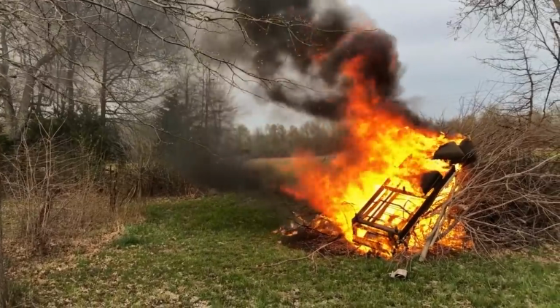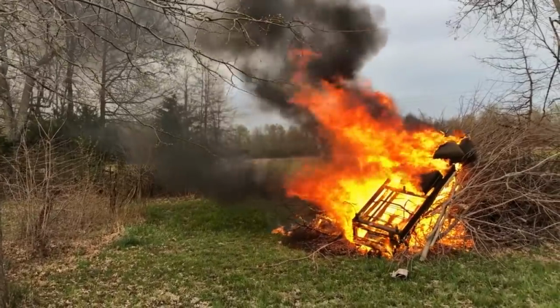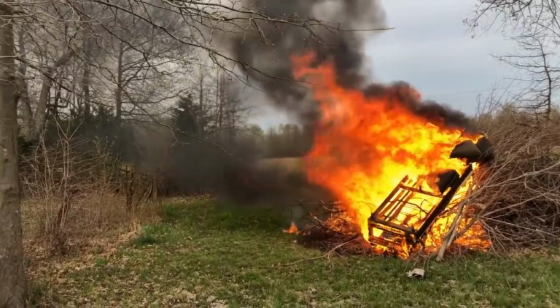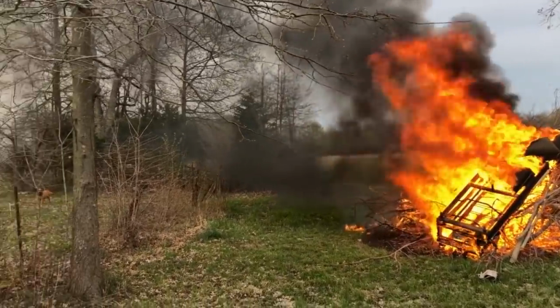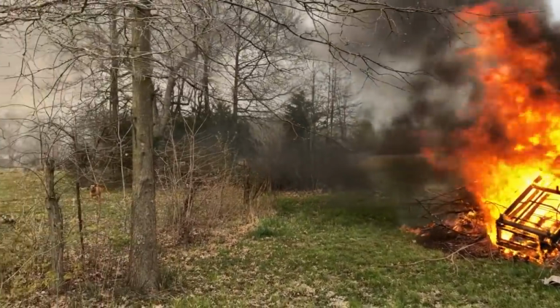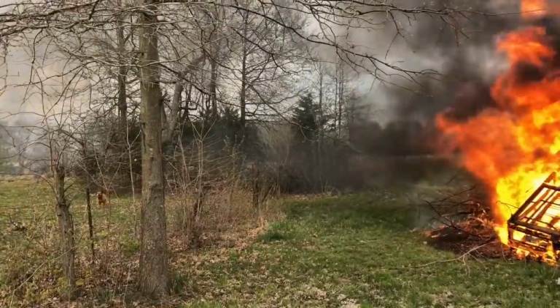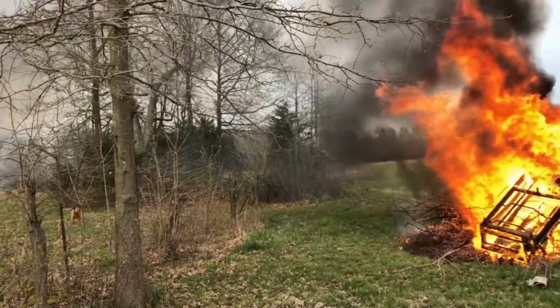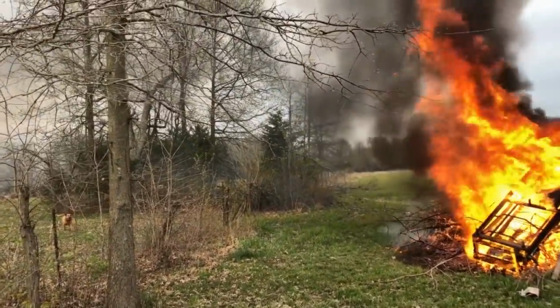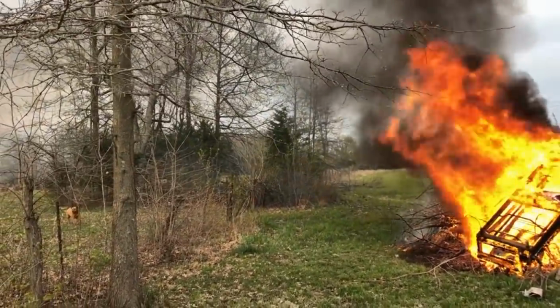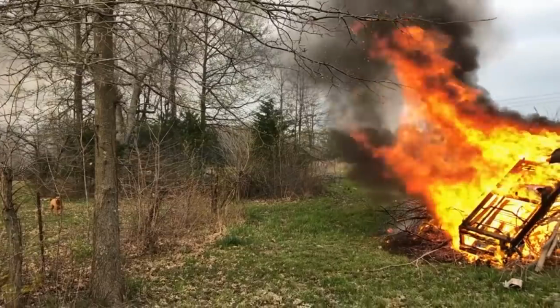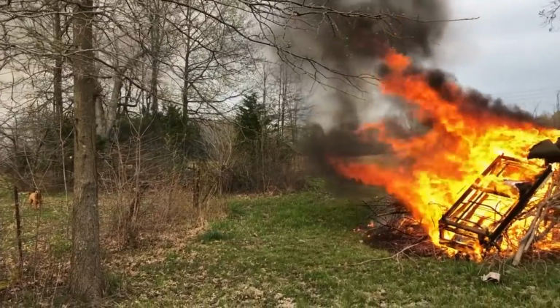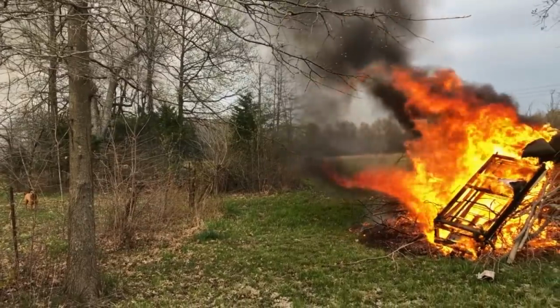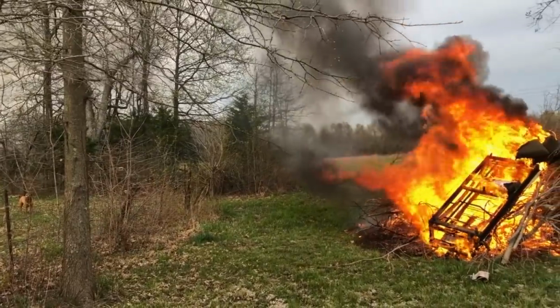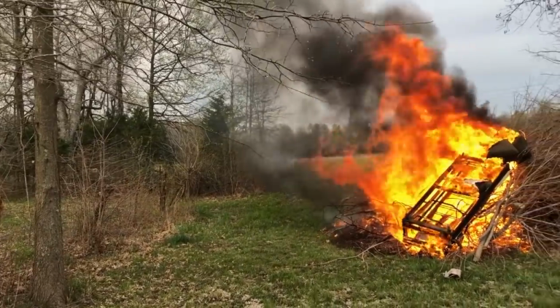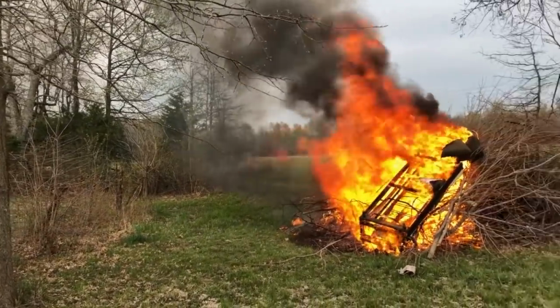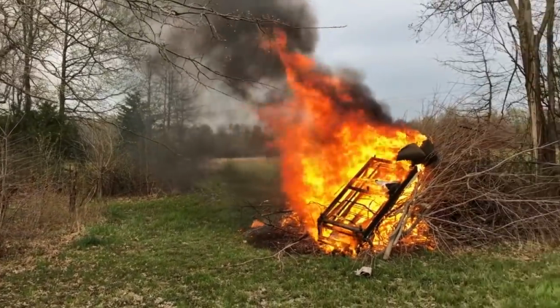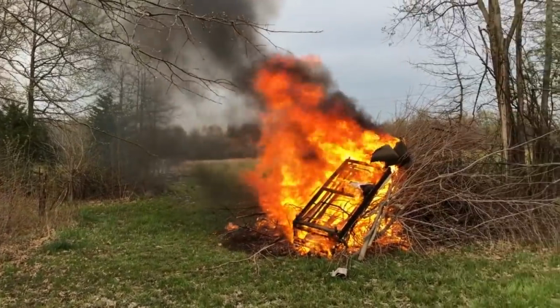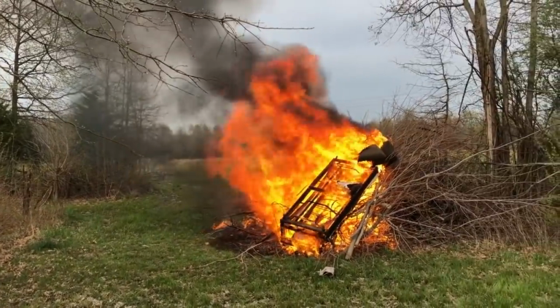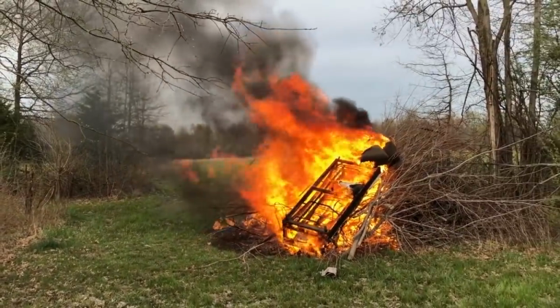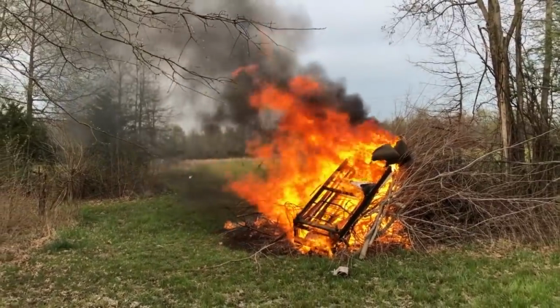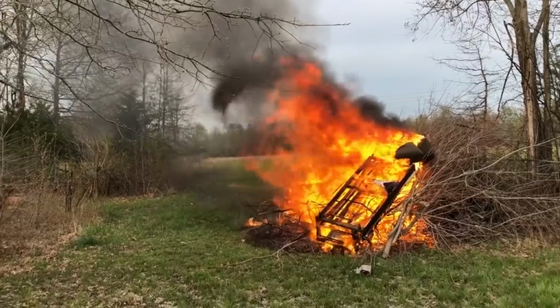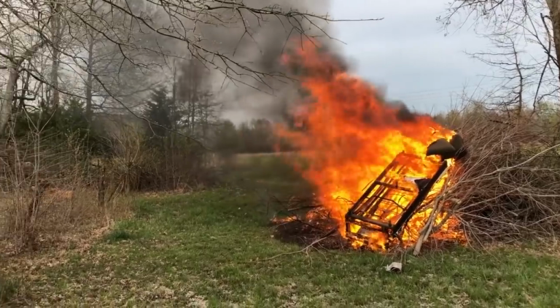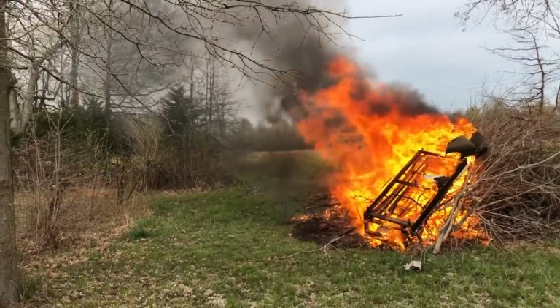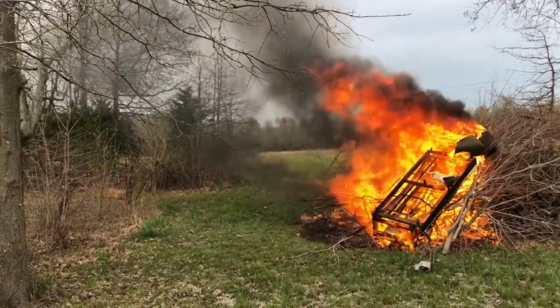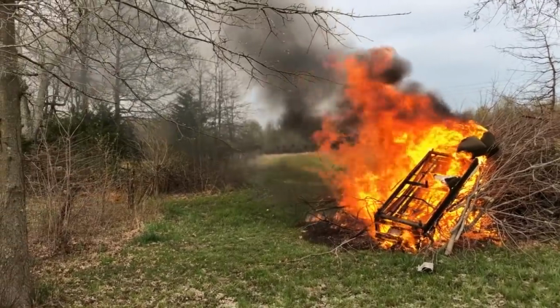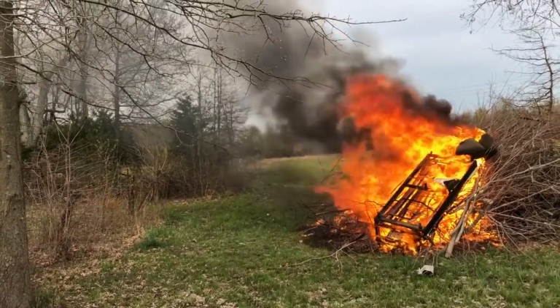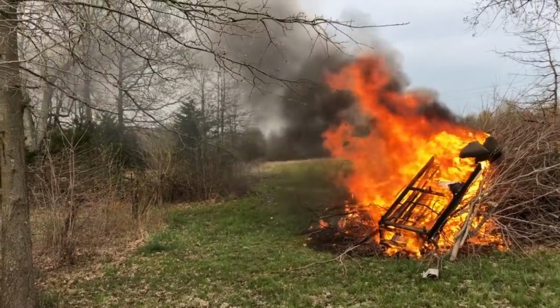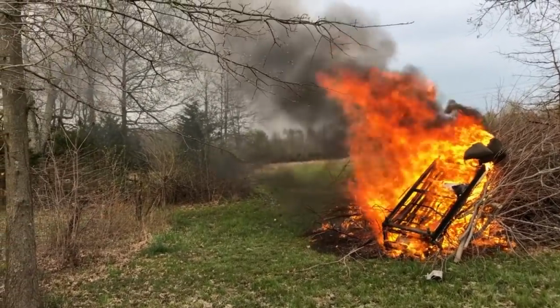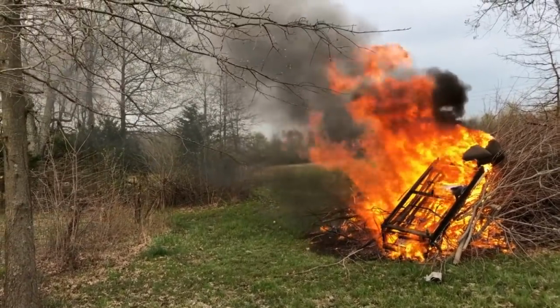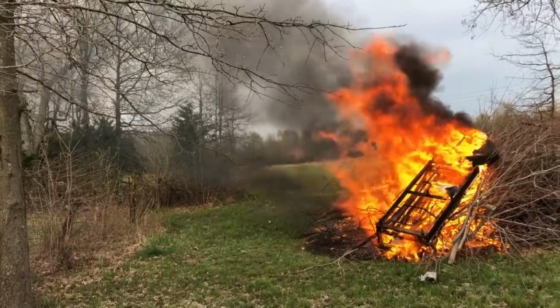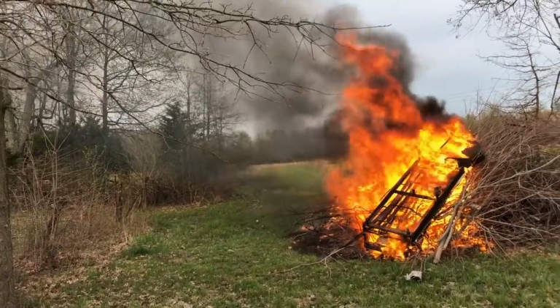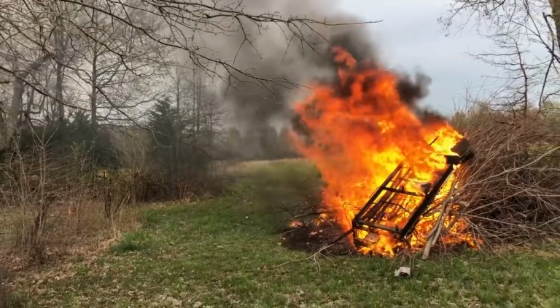Brandy, you better not come over in the air. Get back, Brandy. No, no, Brandy. Go back. No.